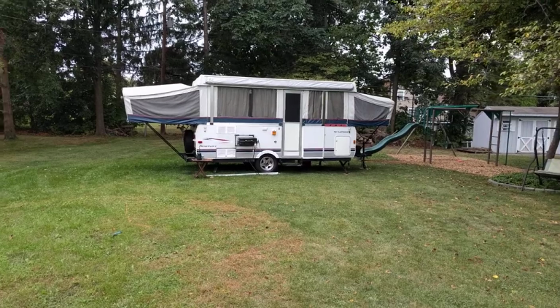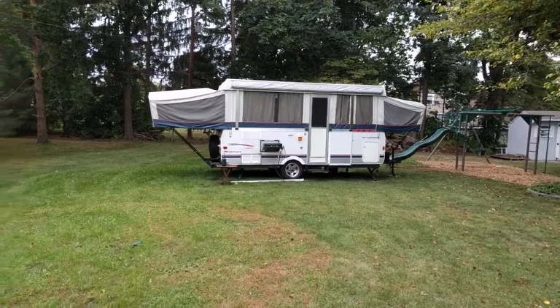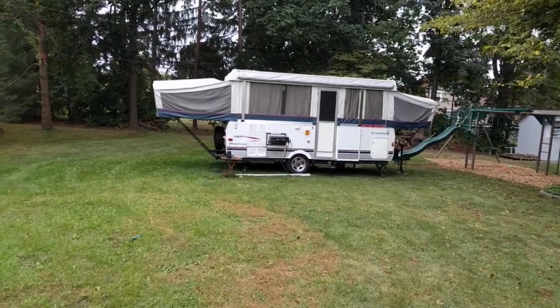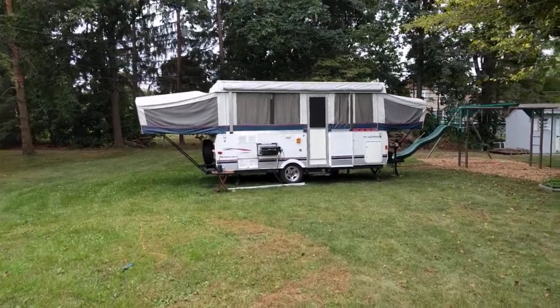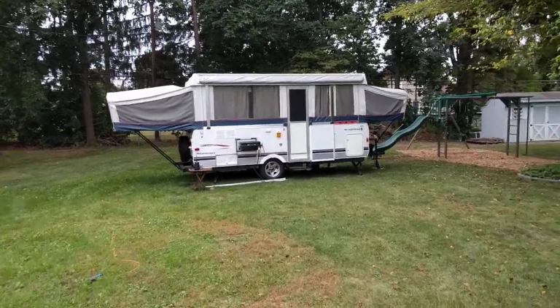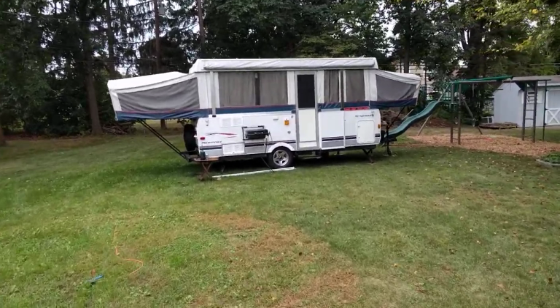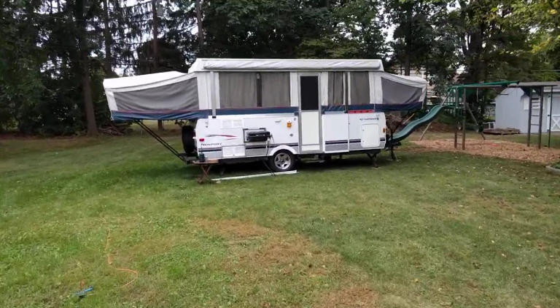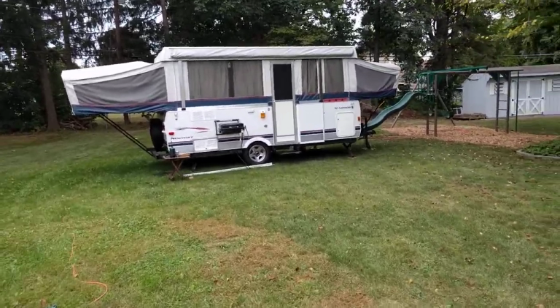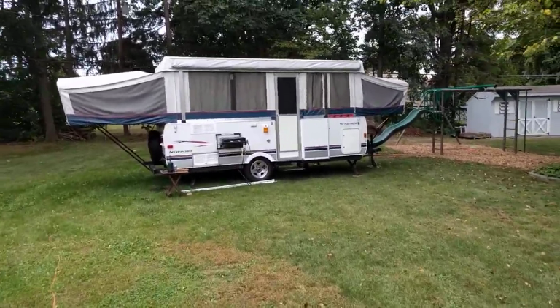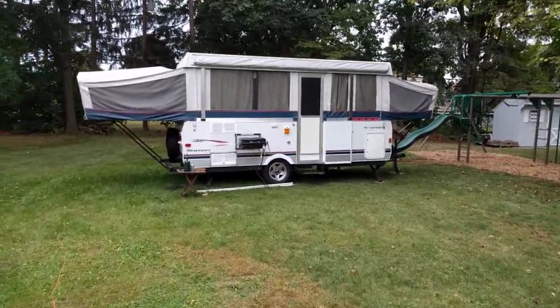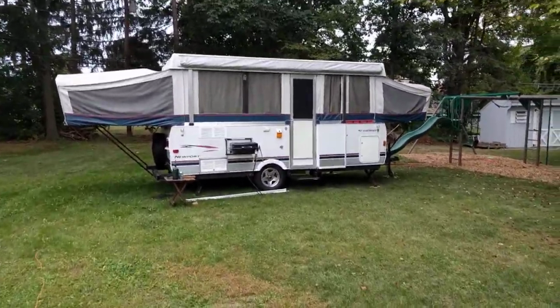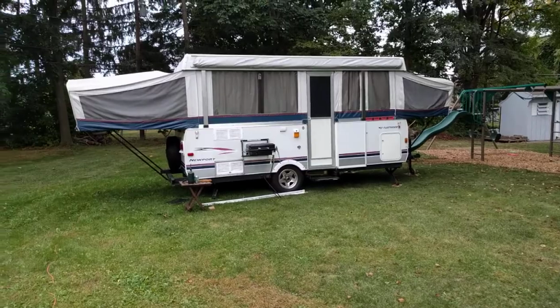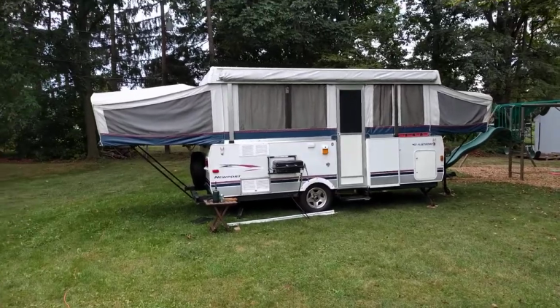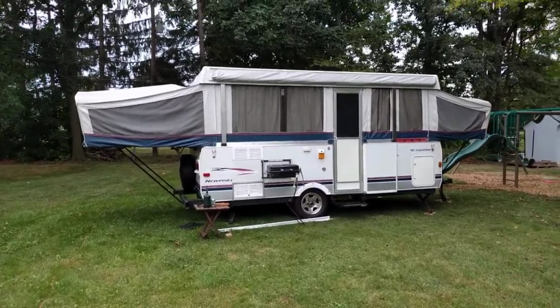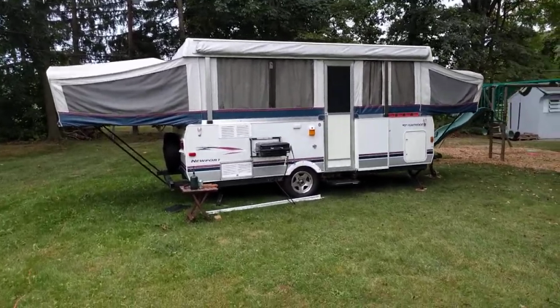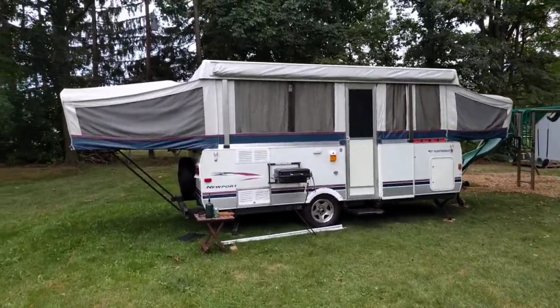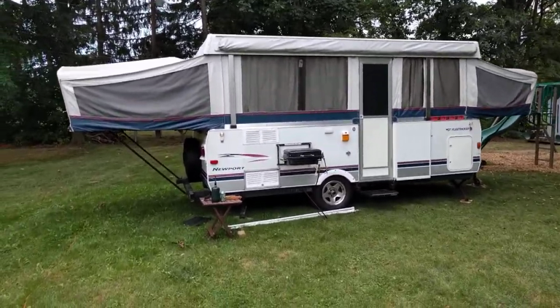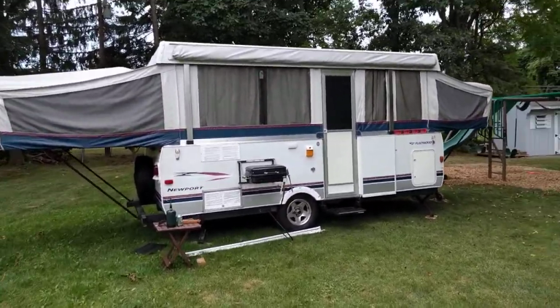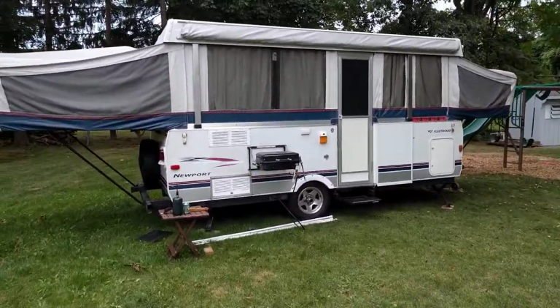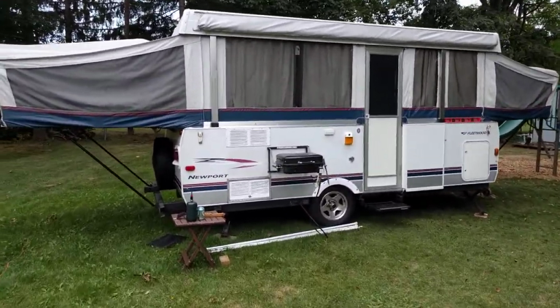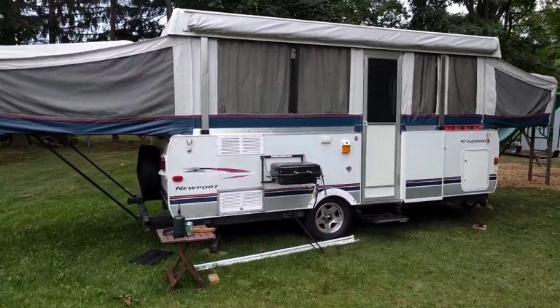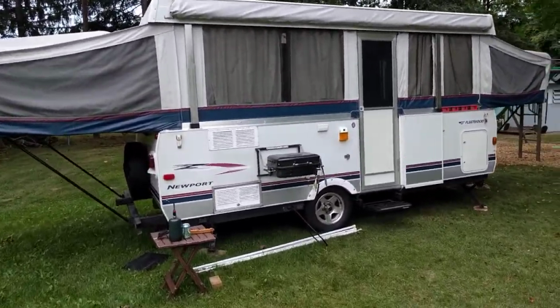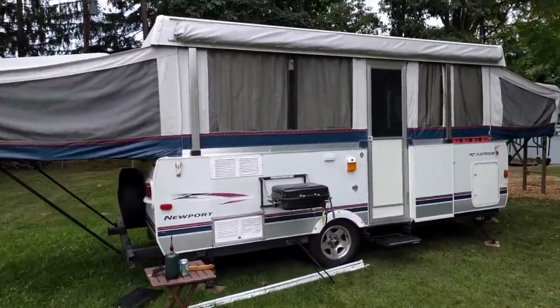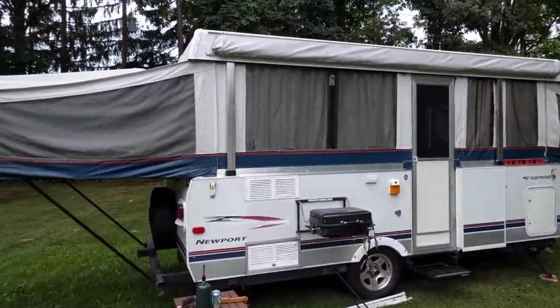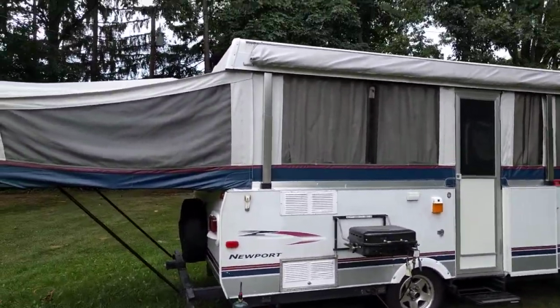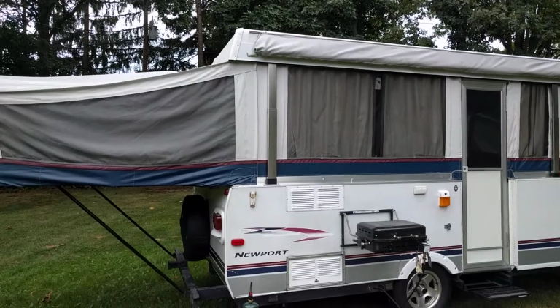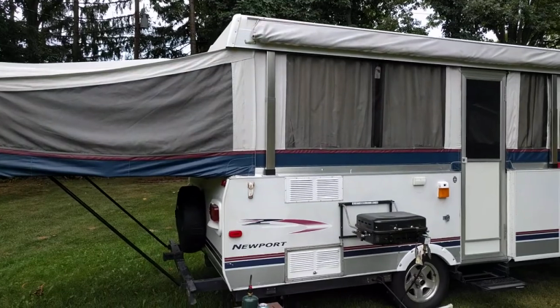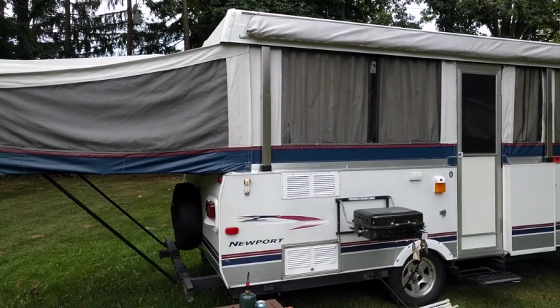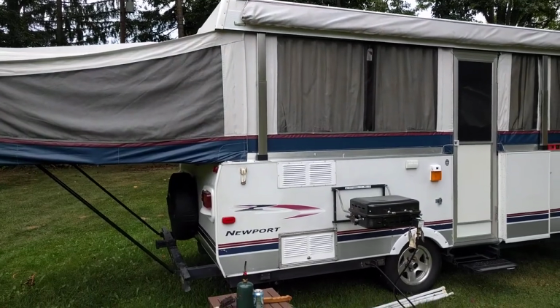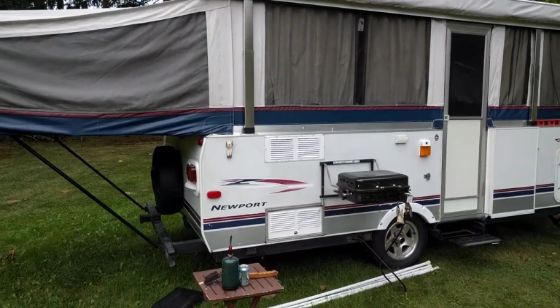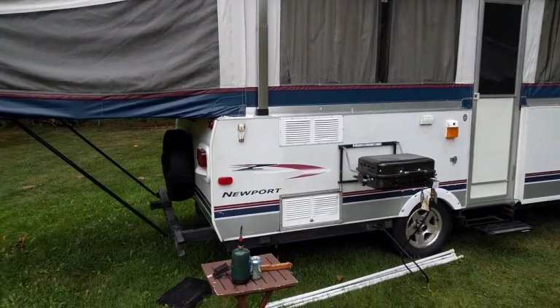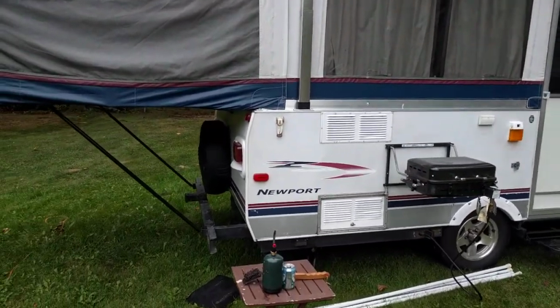Let's check out our new Fleetwood Newport Highlander. It's a high-sided pop-up and it's pretty sweet. So let's just do an exterior tour.